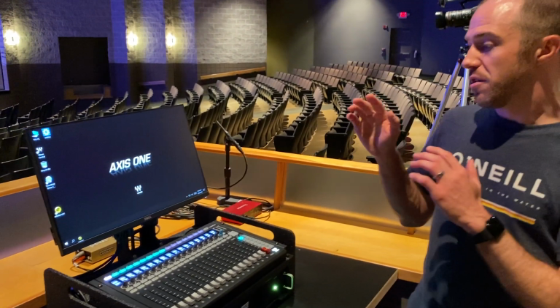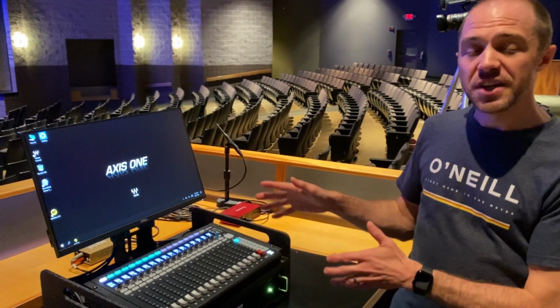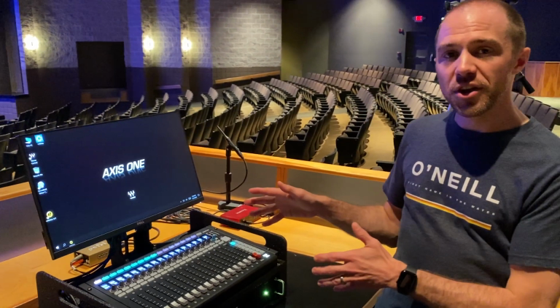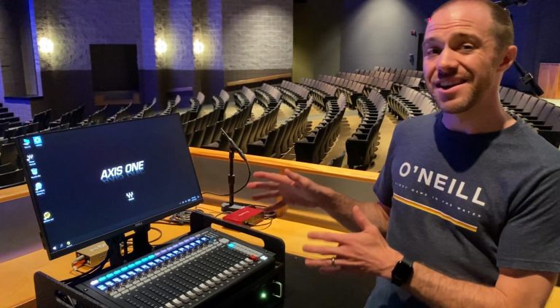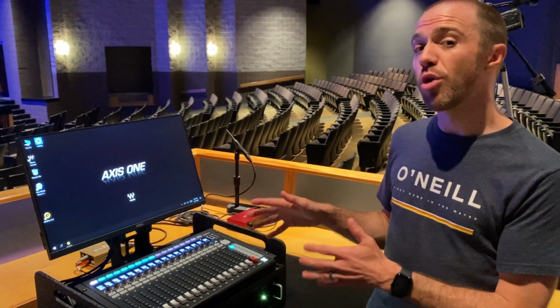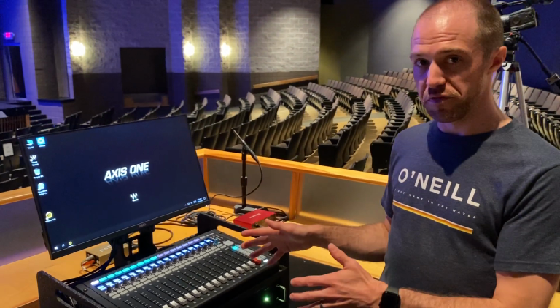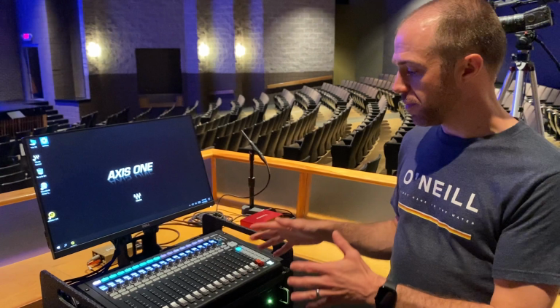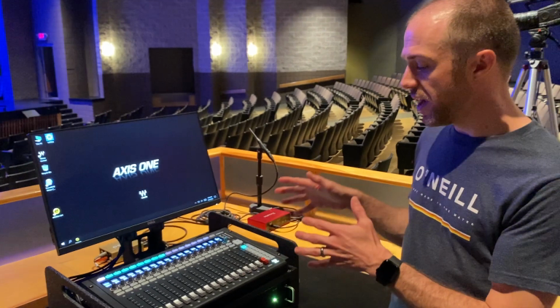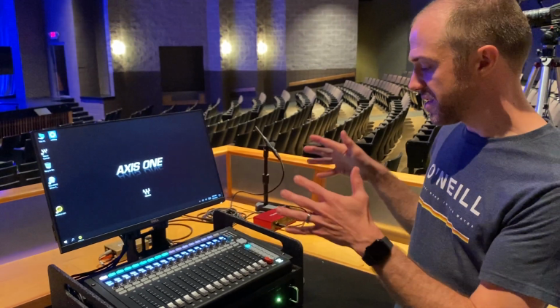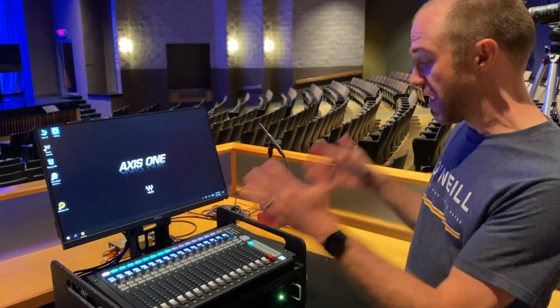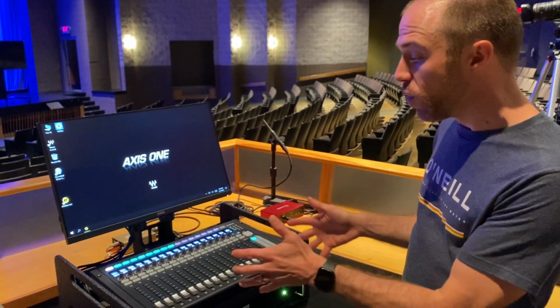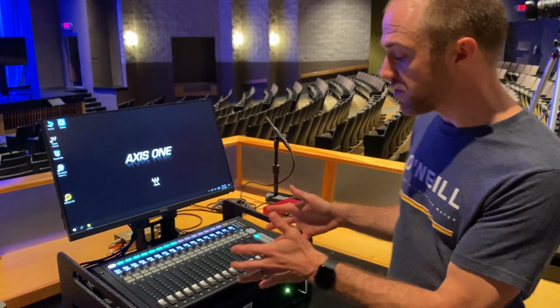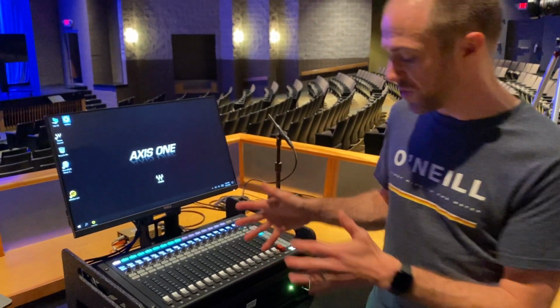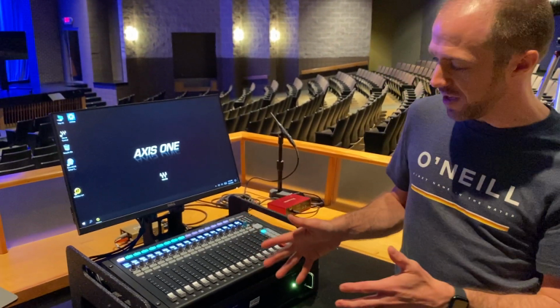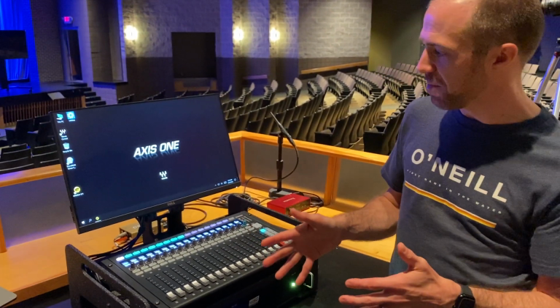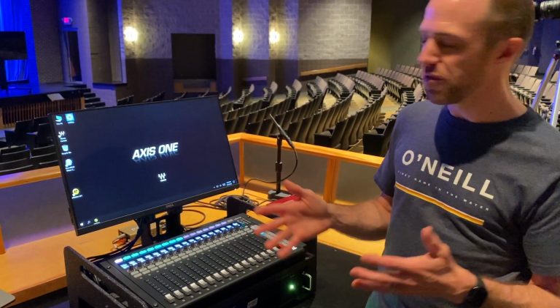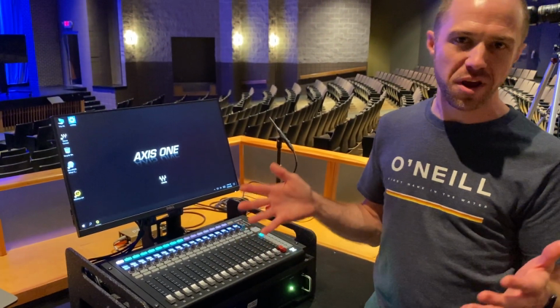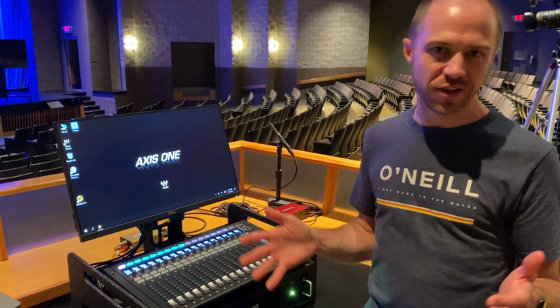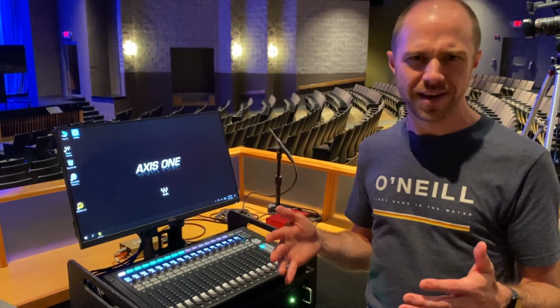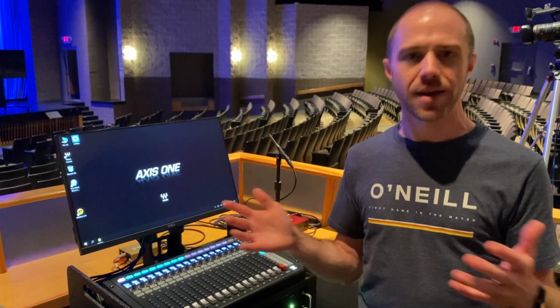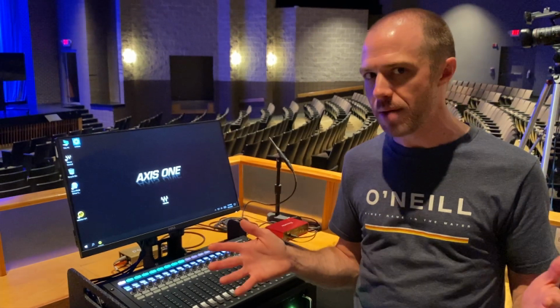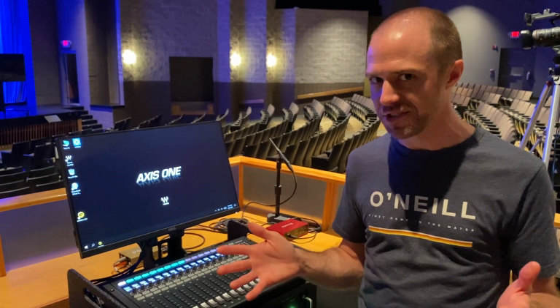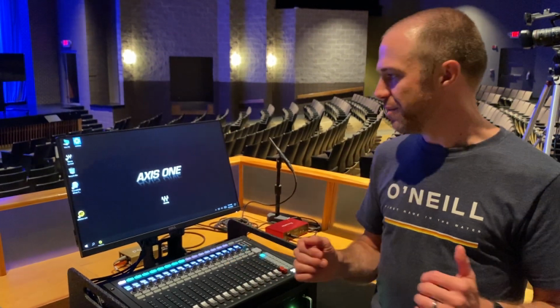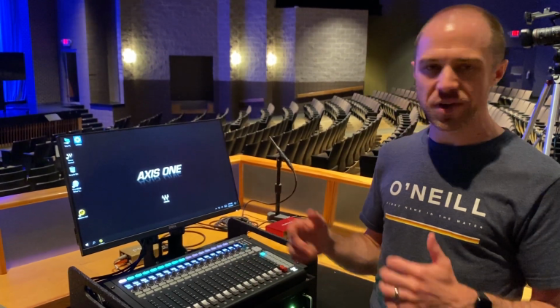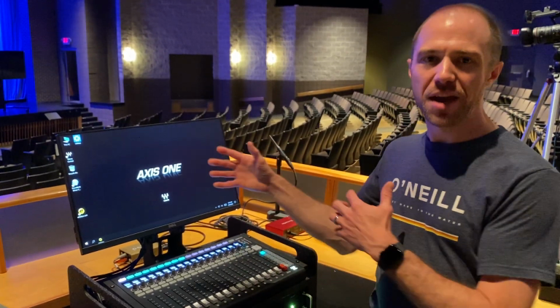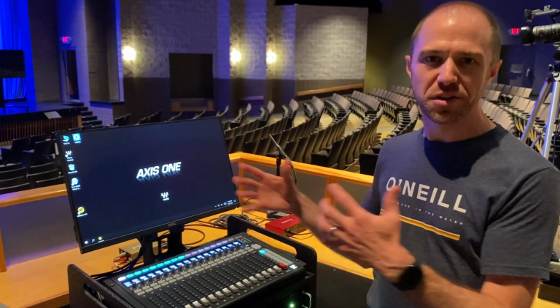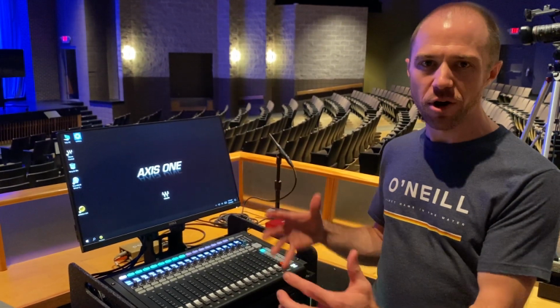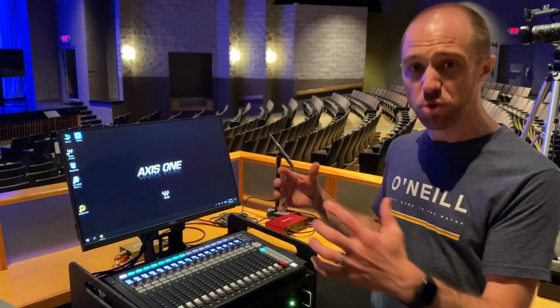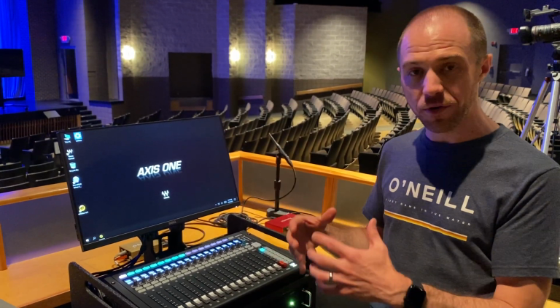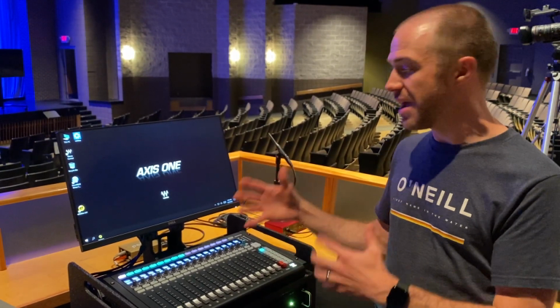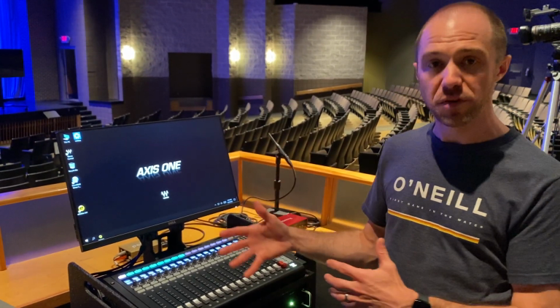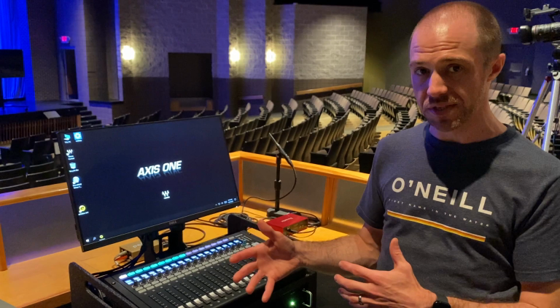The first thing I want to look at is a hardware overview. The LV-1 Waves rack is something I refer to affectionately as an Amazon.com console, because you kind of buy a bunch of different parts and put them together to make an LV-1 system.